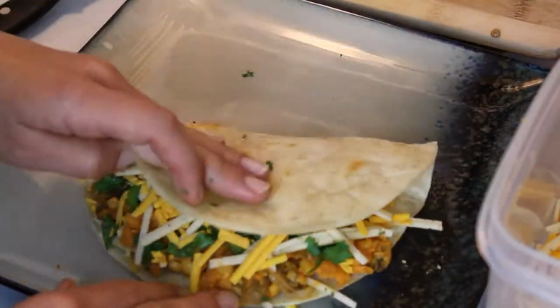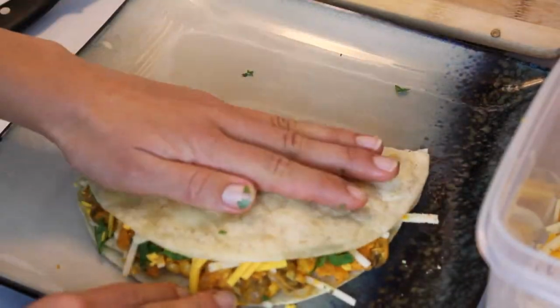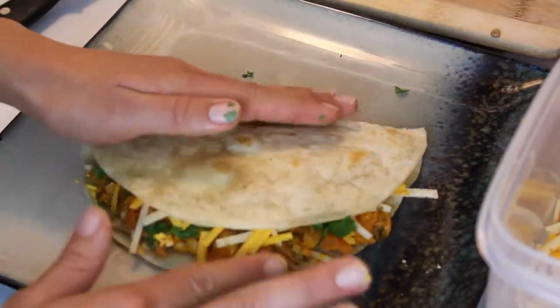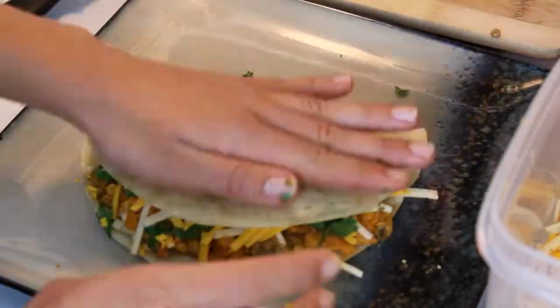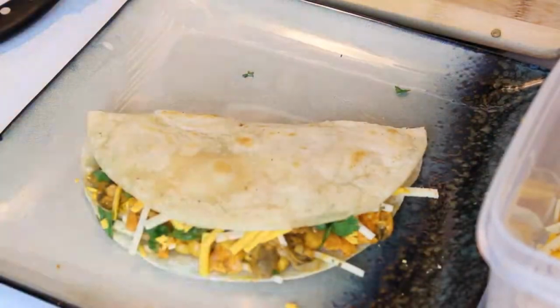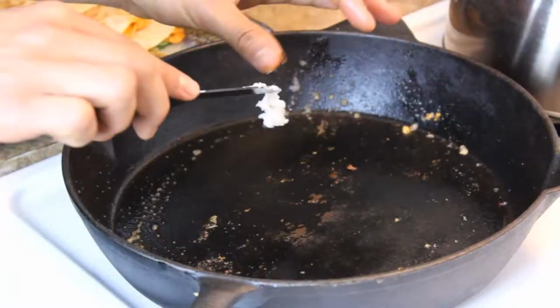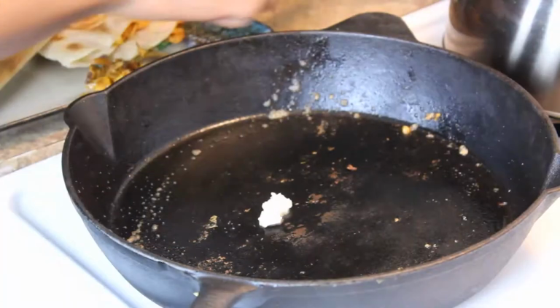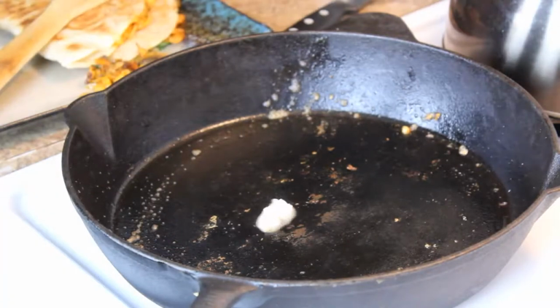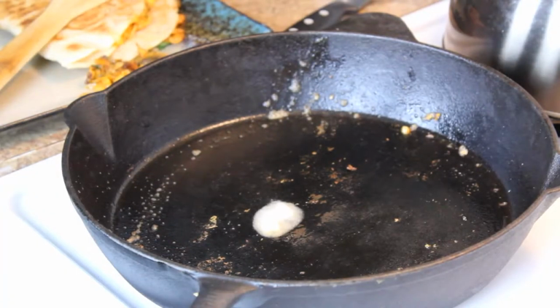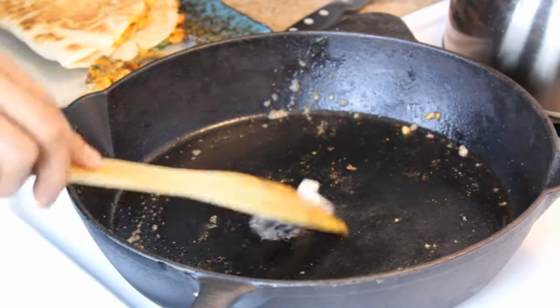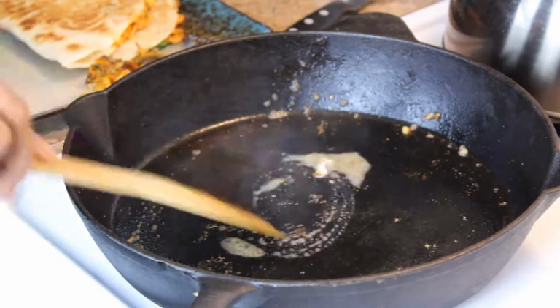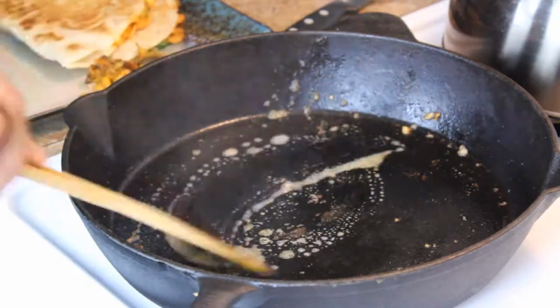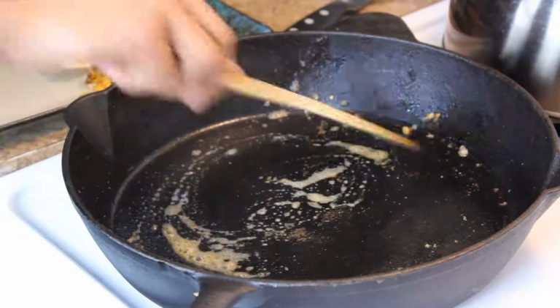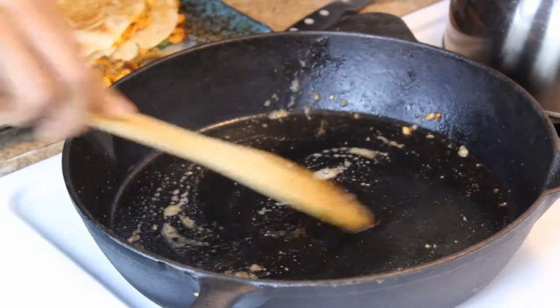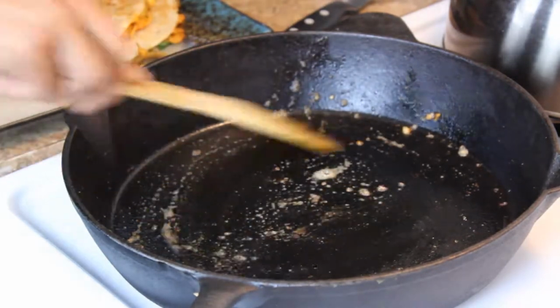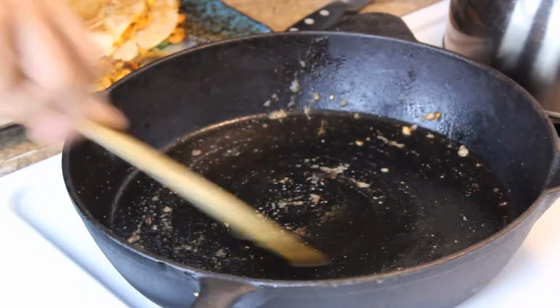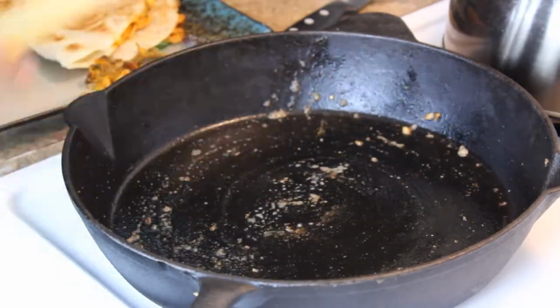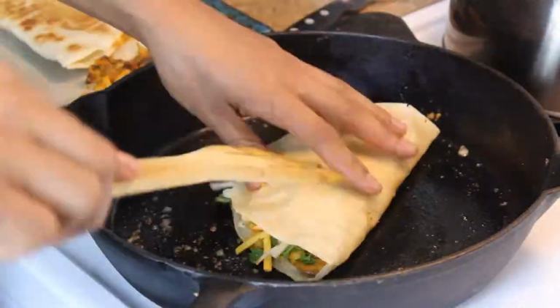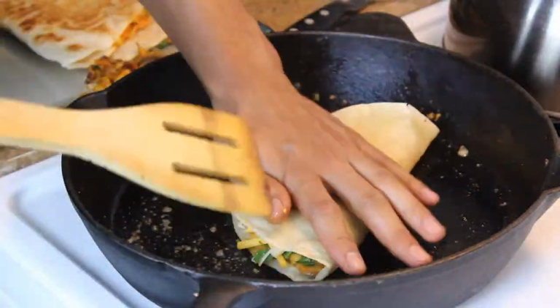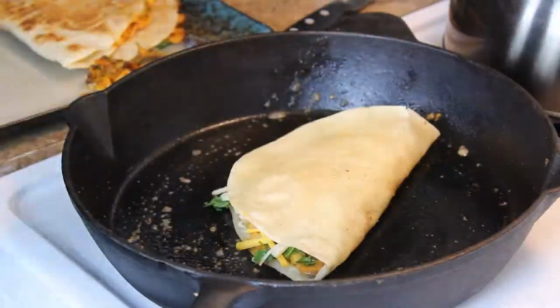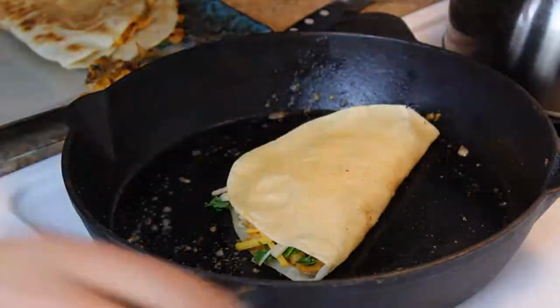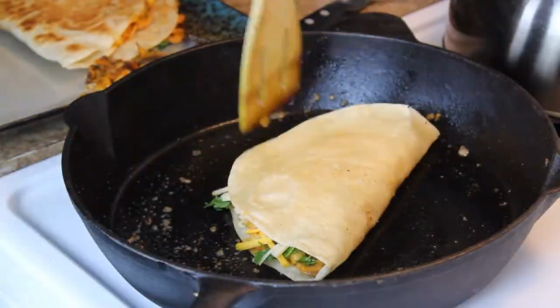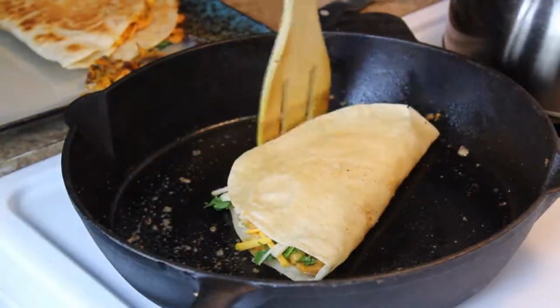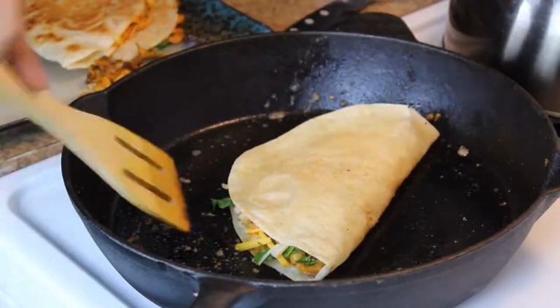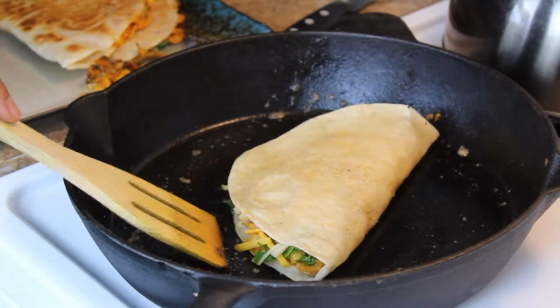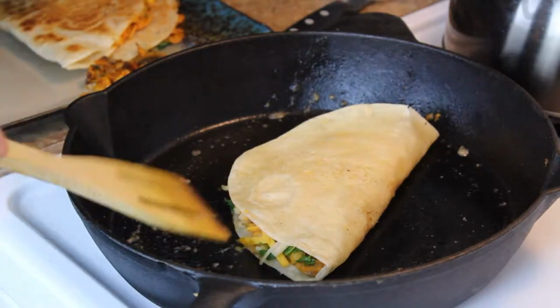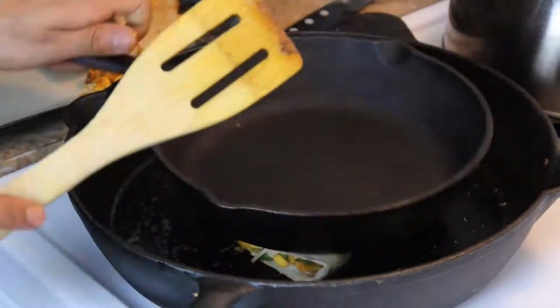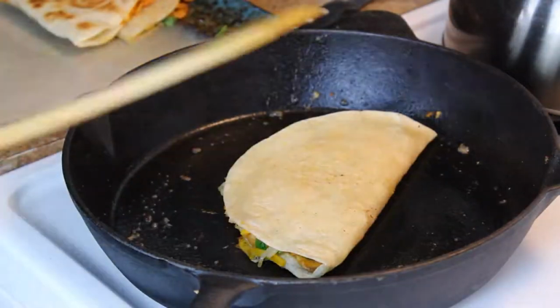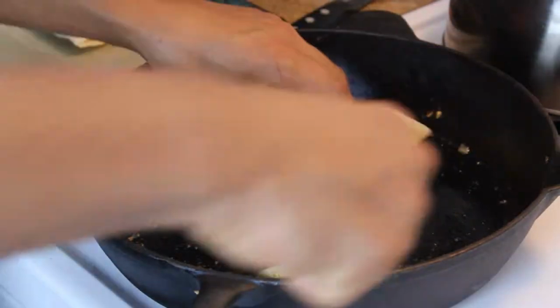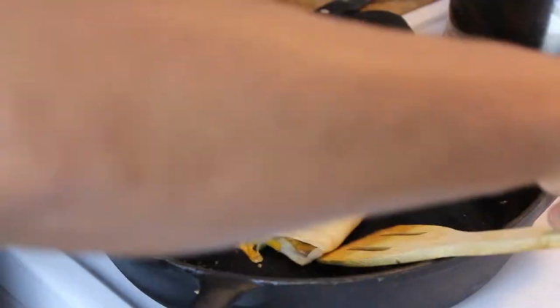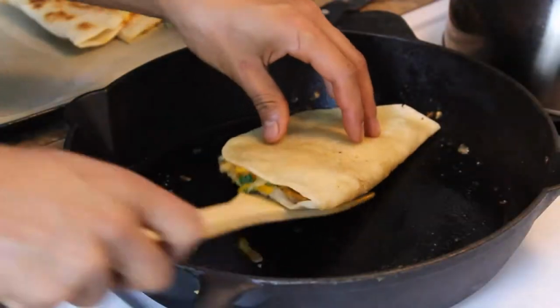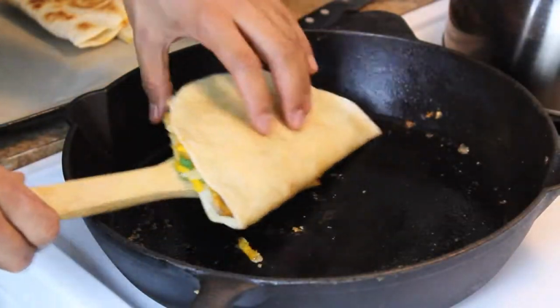Then in a hot pan I added some vegan butter, put the quesadilla down, added some weight to it, browned it on both sides, and let the cheese melt.